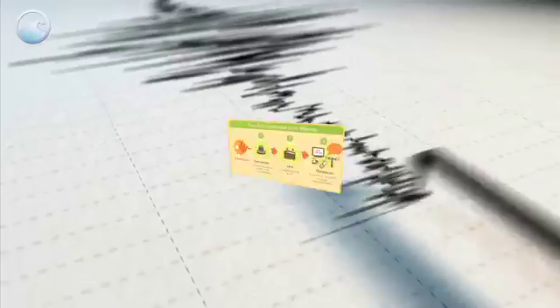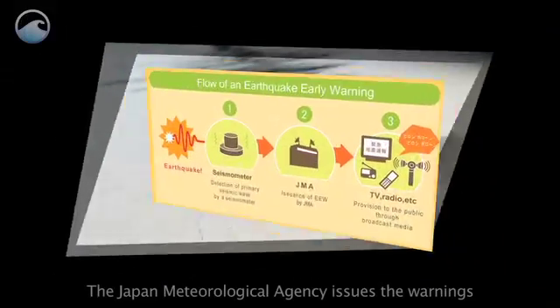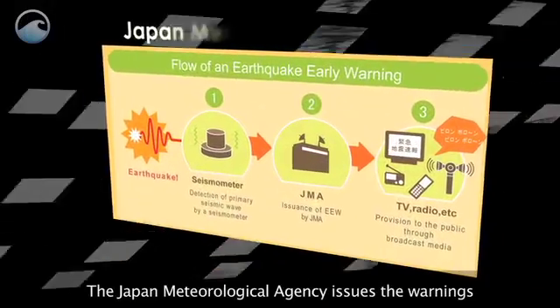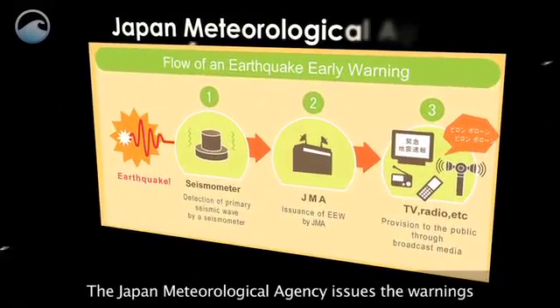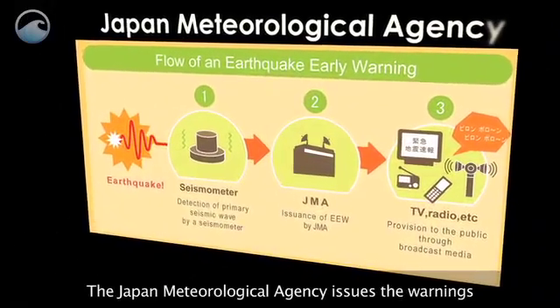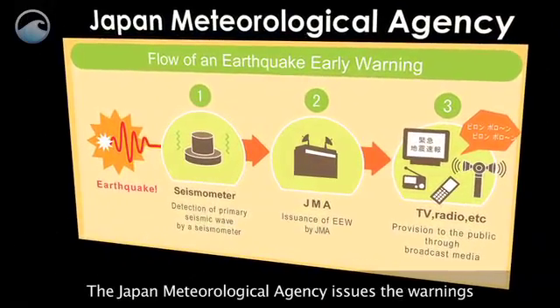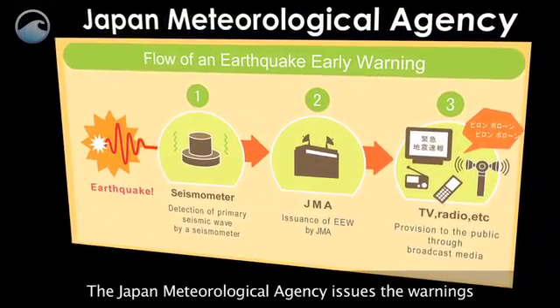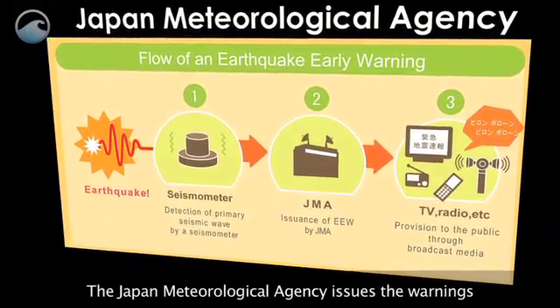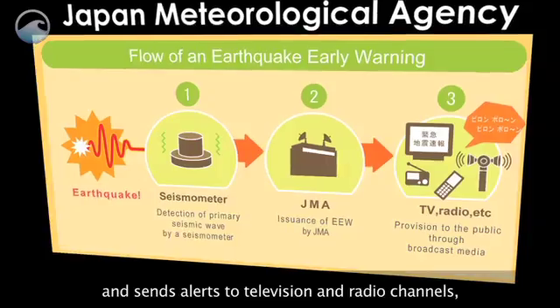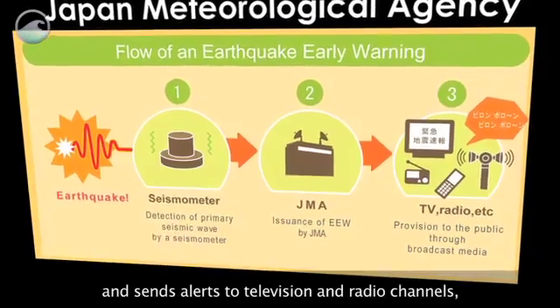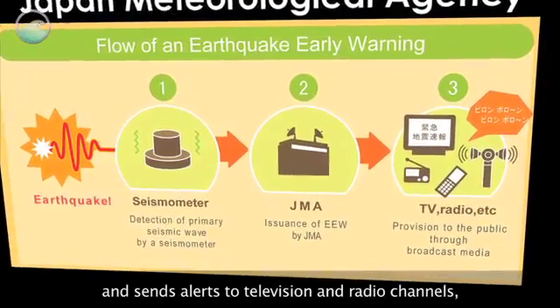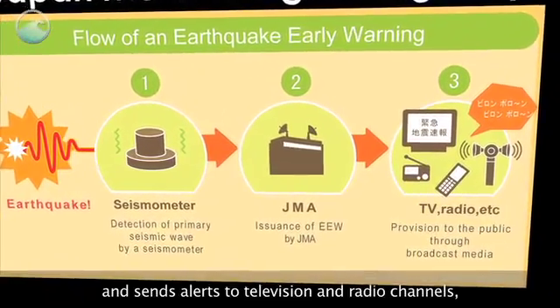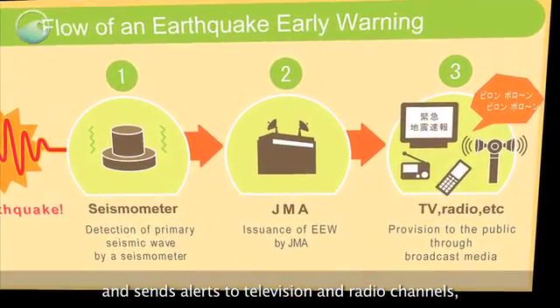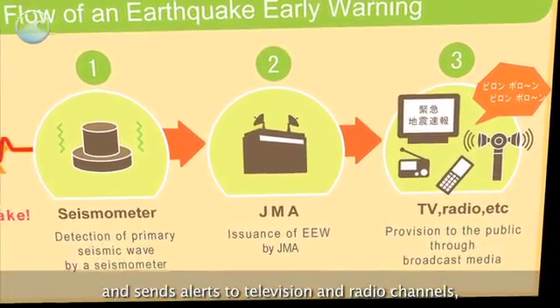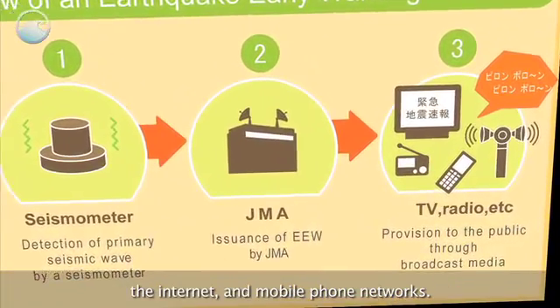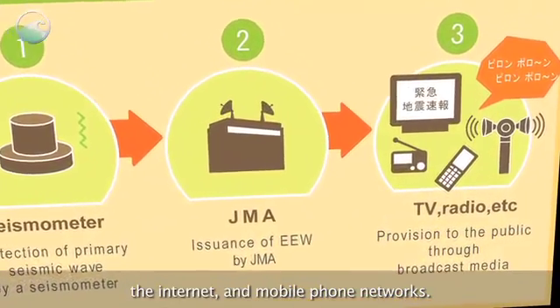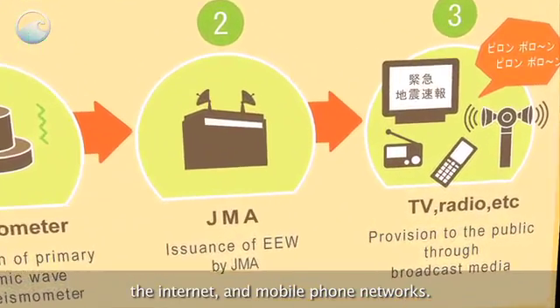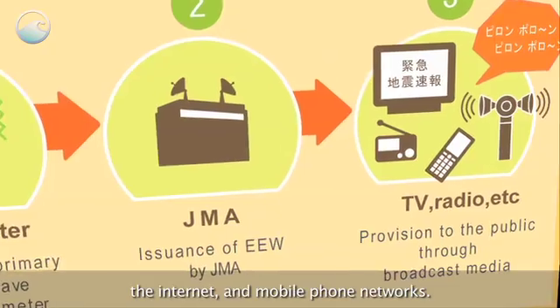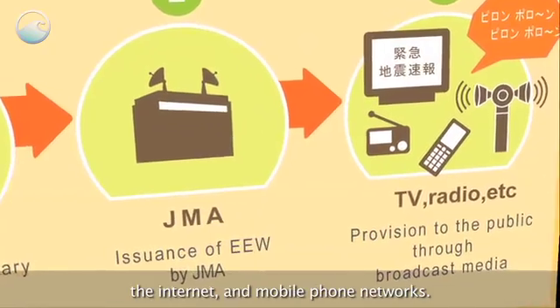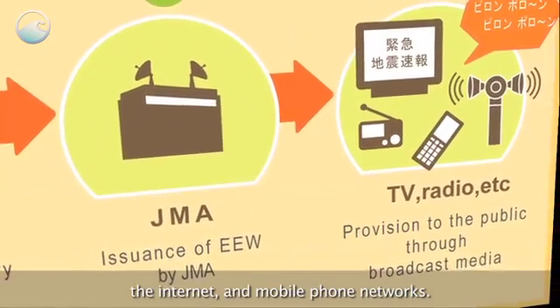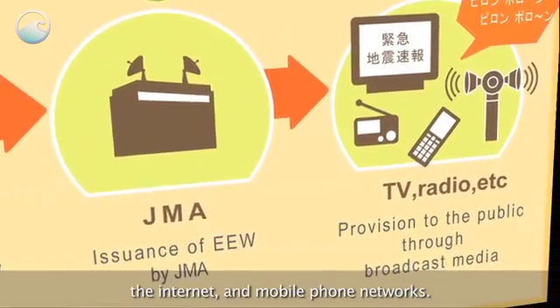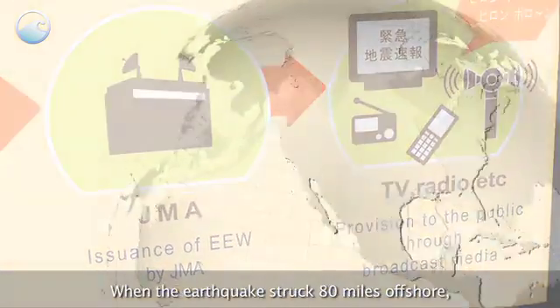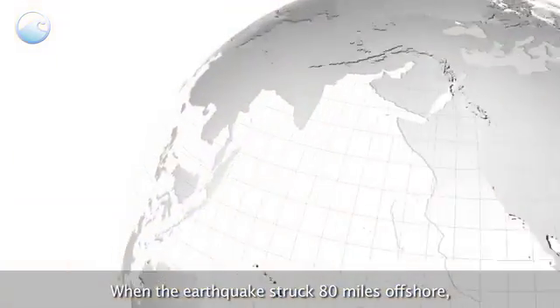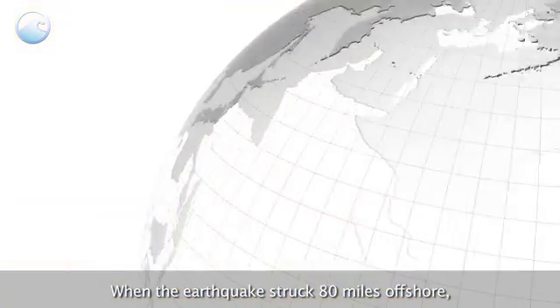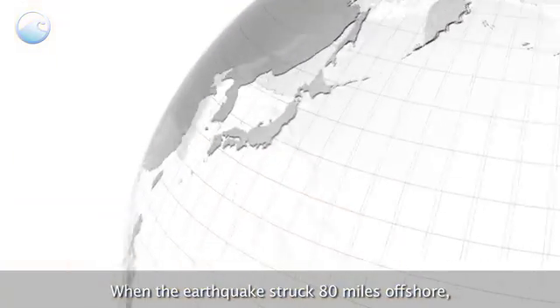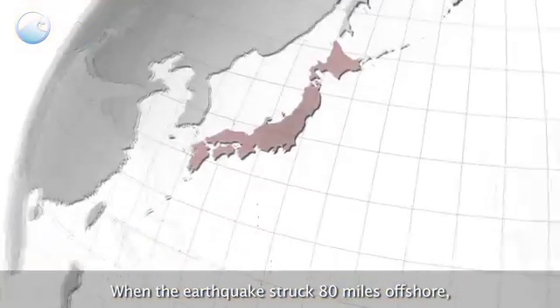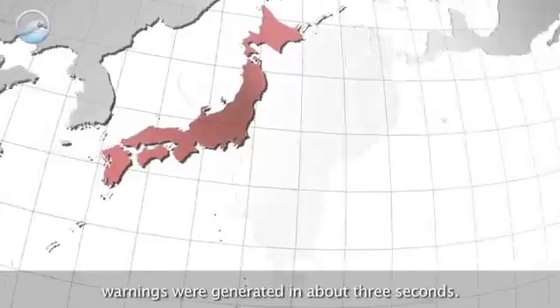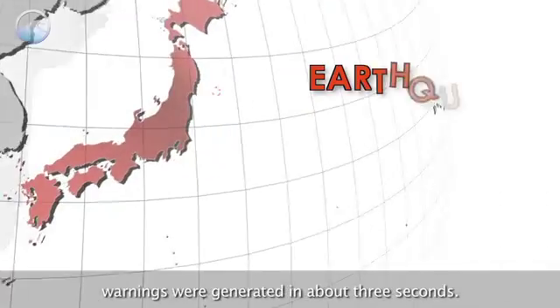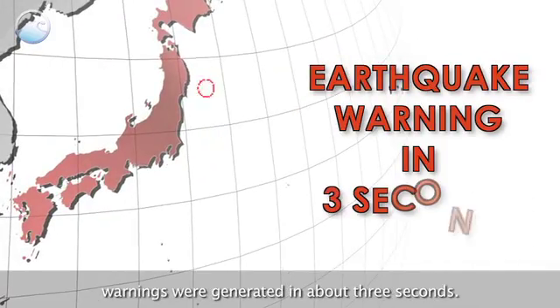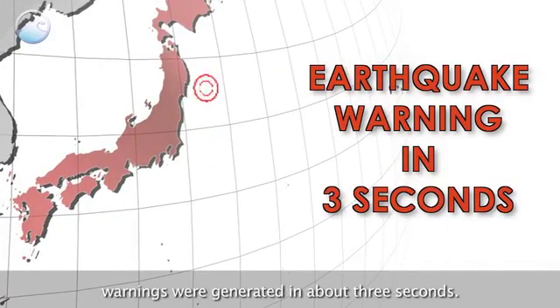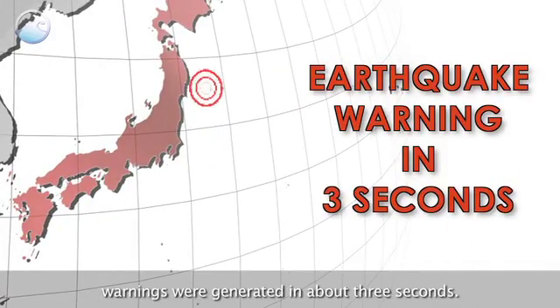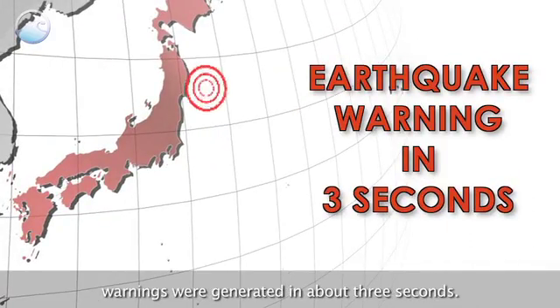The Japan Meteorological Agency issues the warnings and sends alerts to television and radio channels, the Internet, and mobile phone networks. When the earthquake struck 80 miles offshore, warnings were generated in about three seconds.